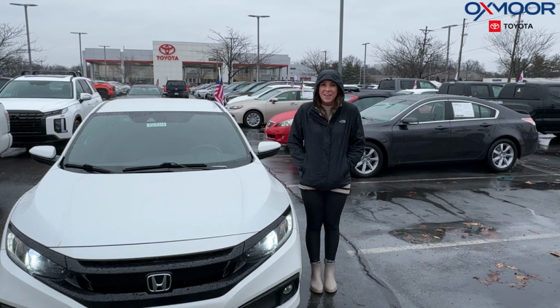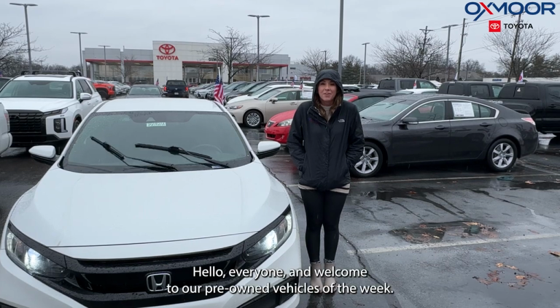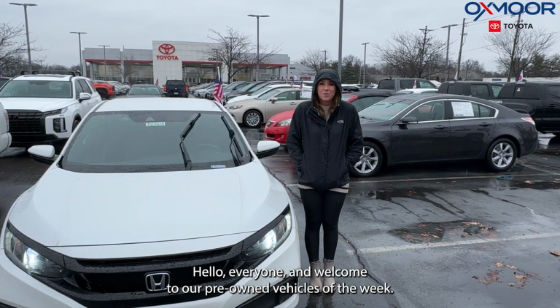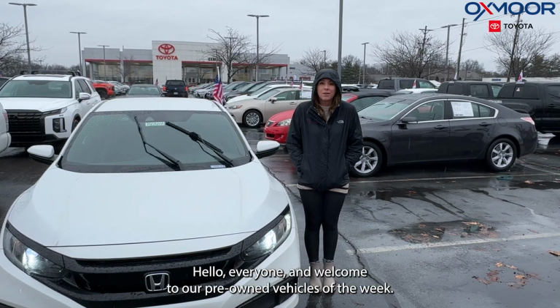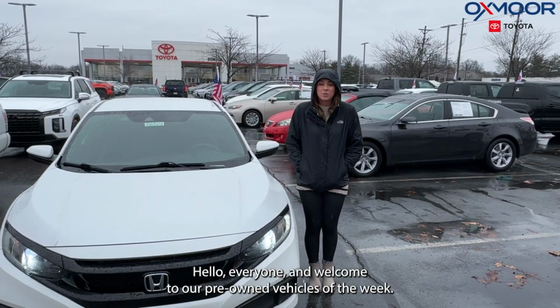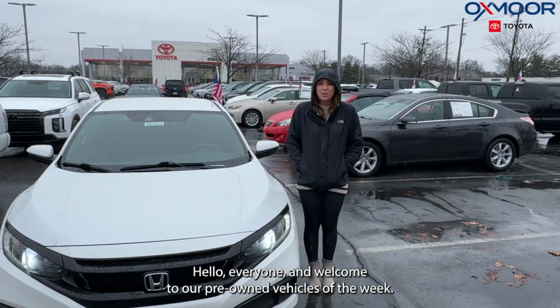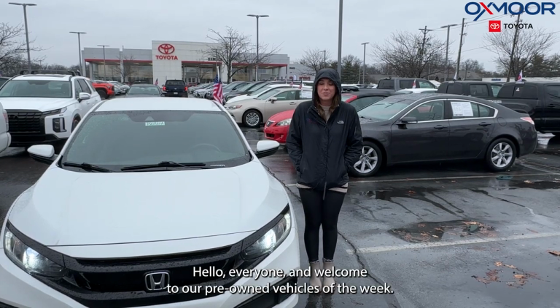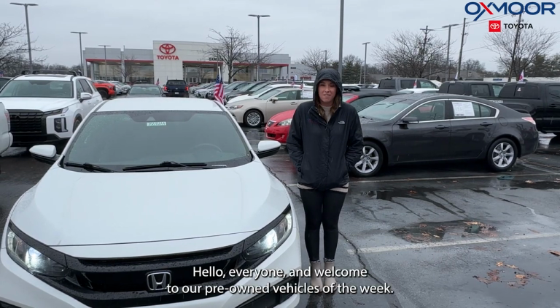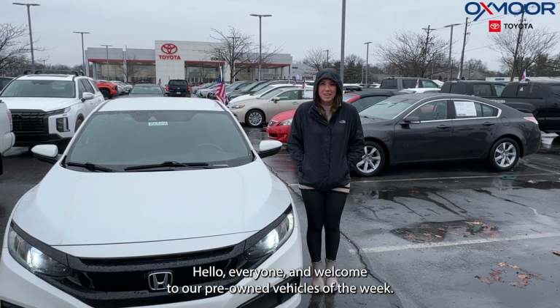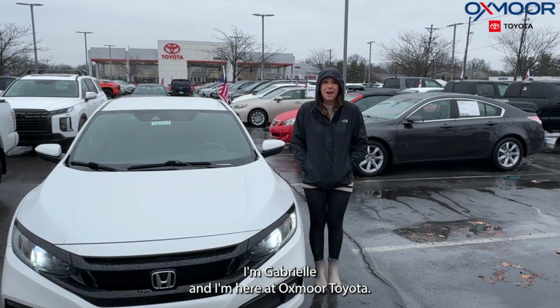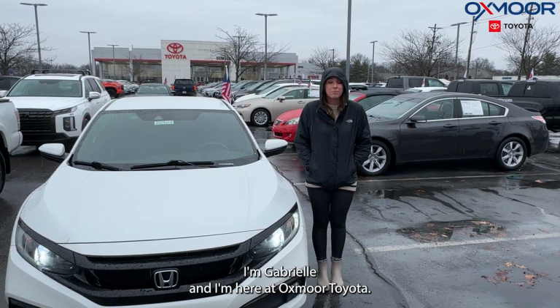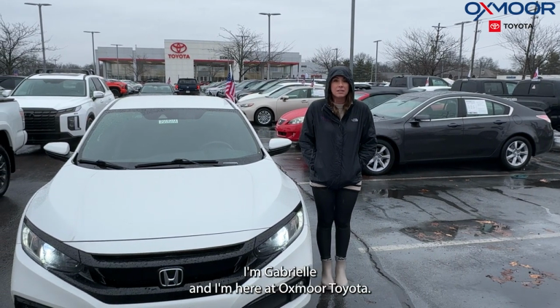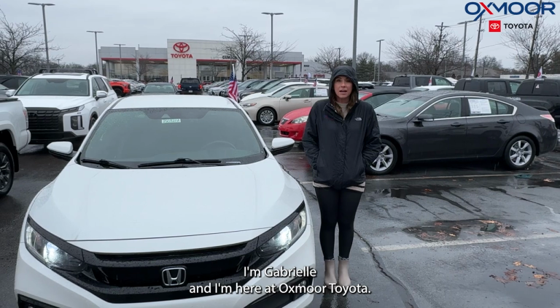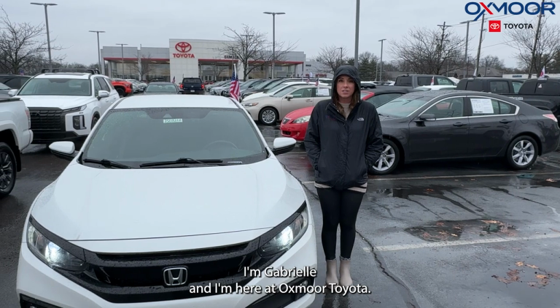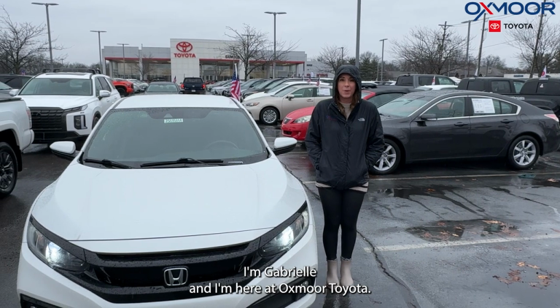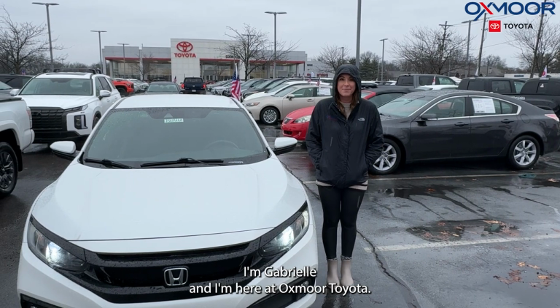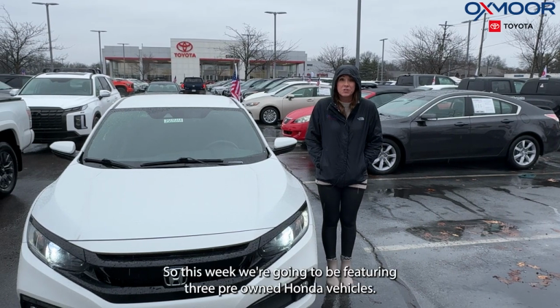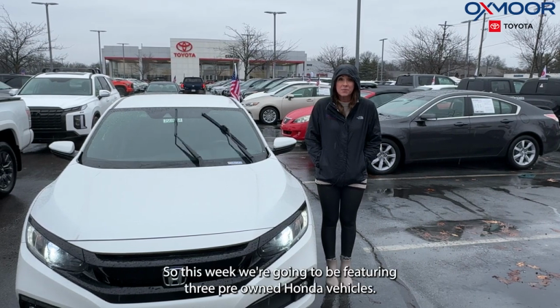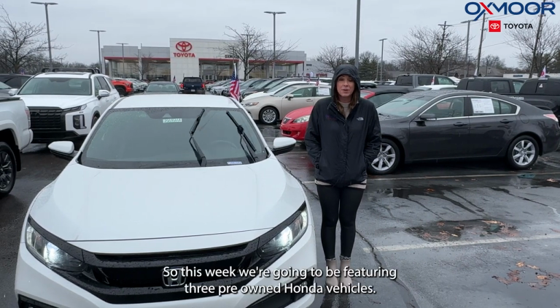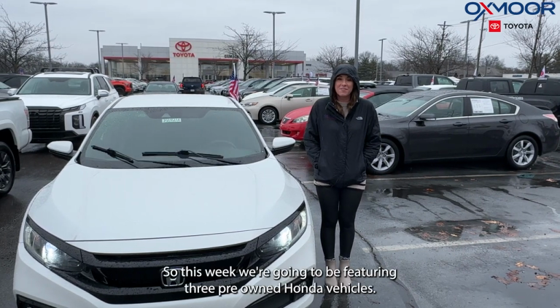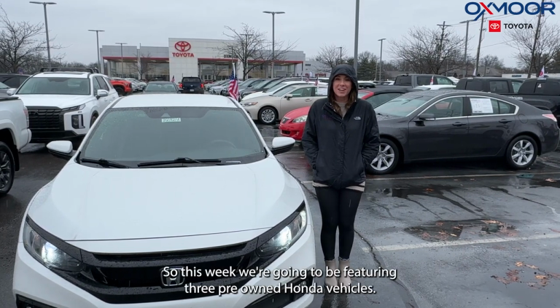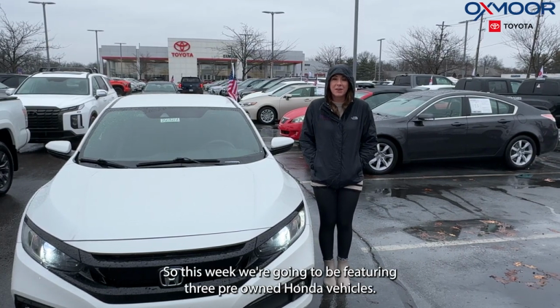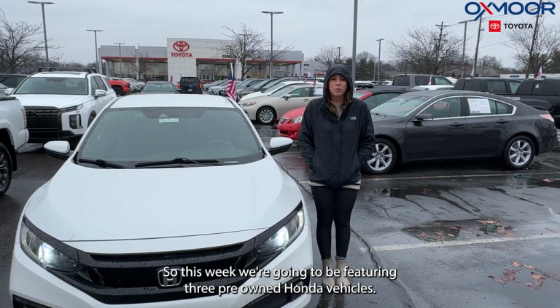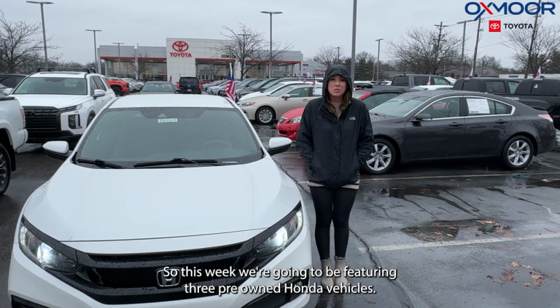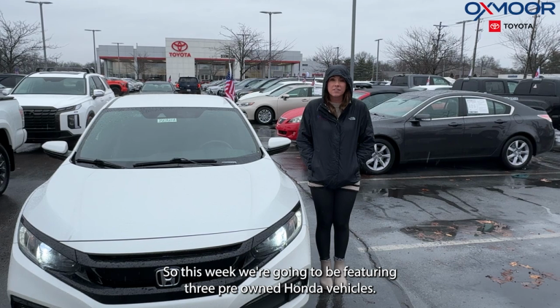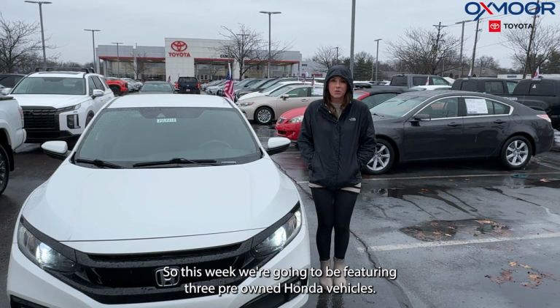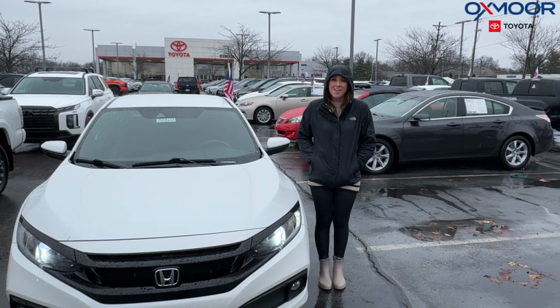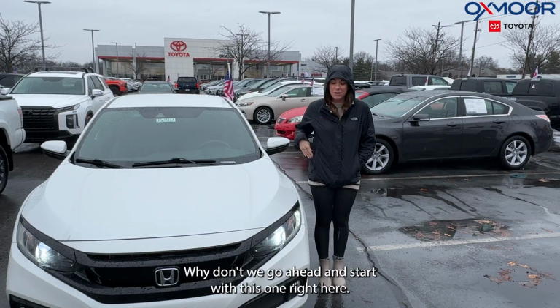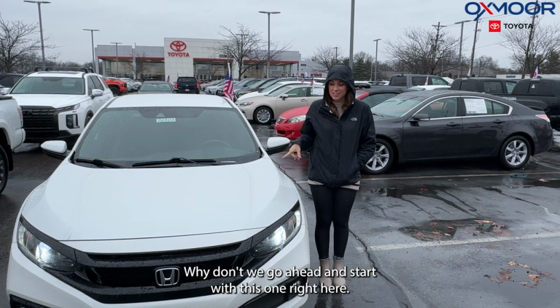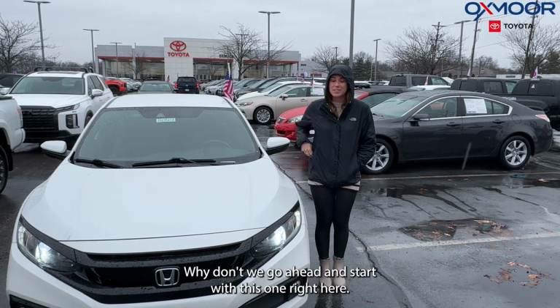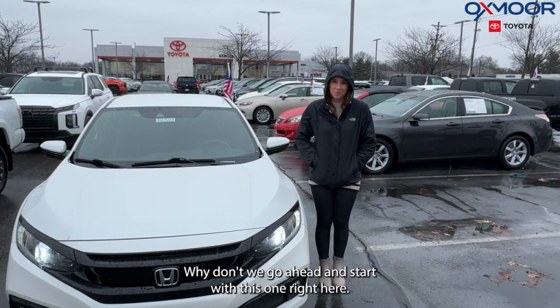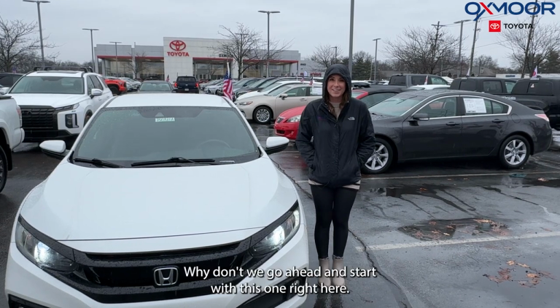Hello everyone, welcome to our pre-owned vehicles of the week. I'm Gabrielle and I'm here at Oxmer Toyota. This week we're going to be featuring three pre-owned Honda vehicles. Why don't we go ahead and start with this one right here.